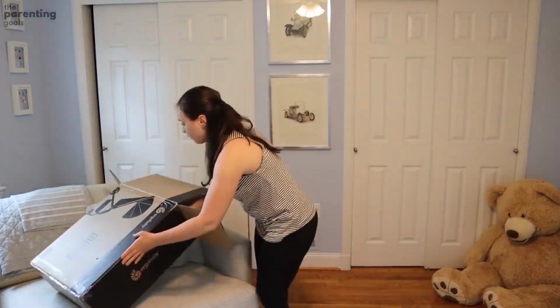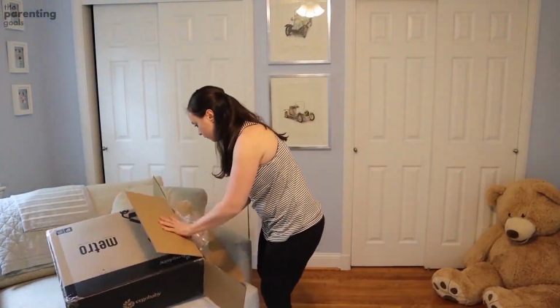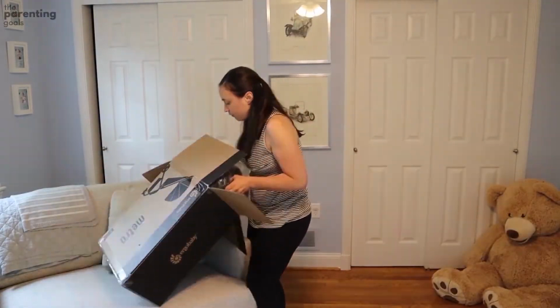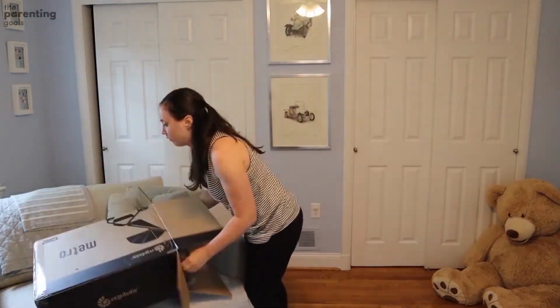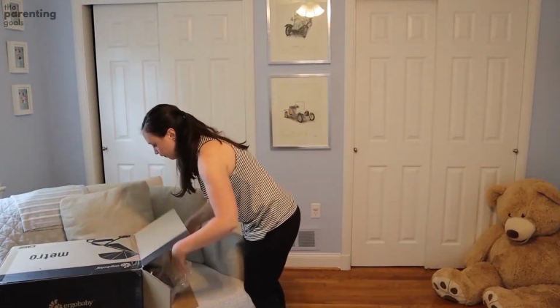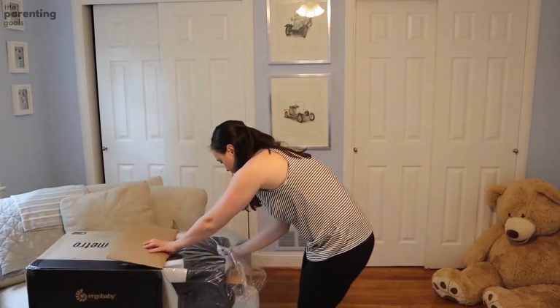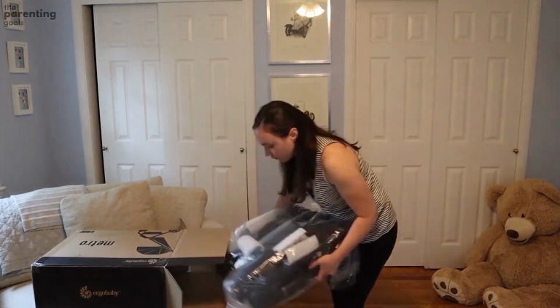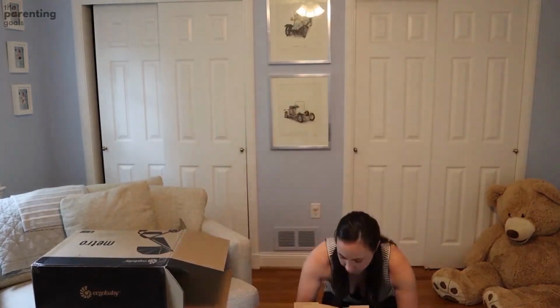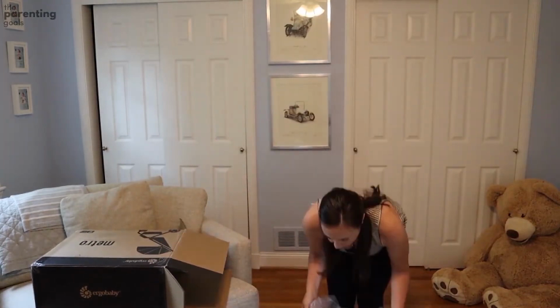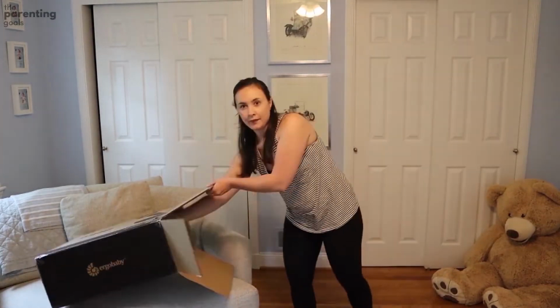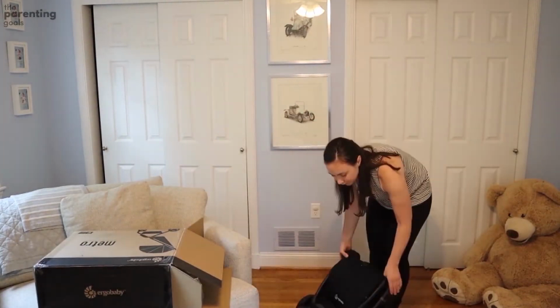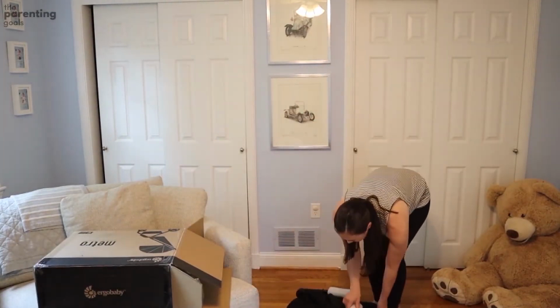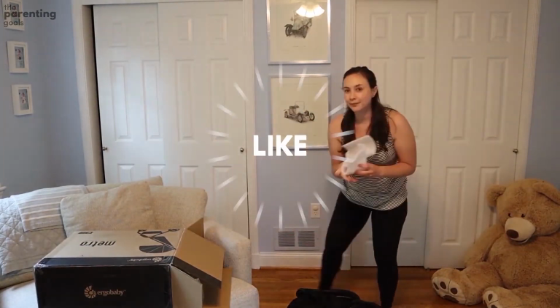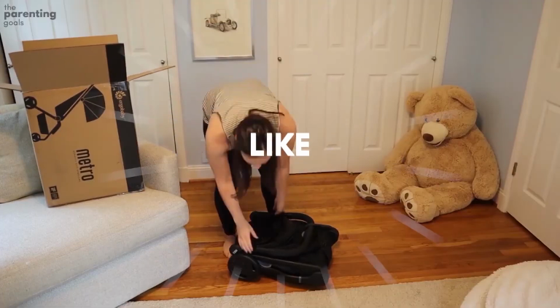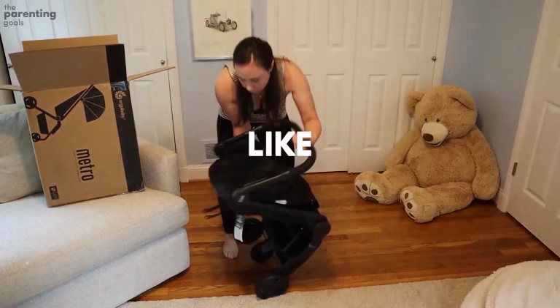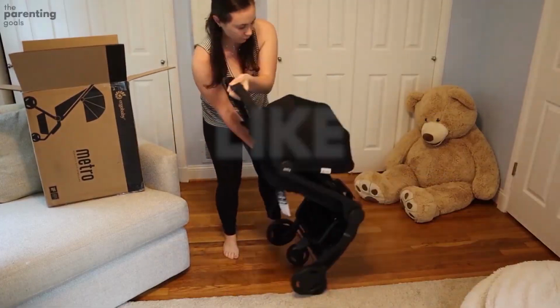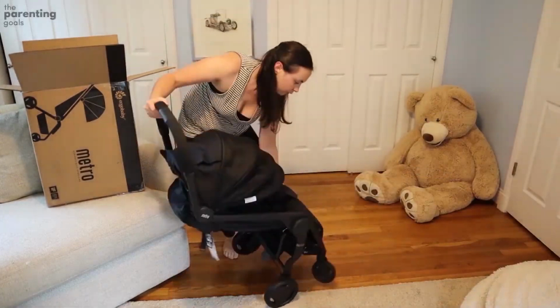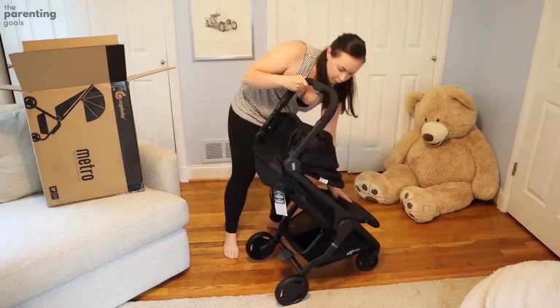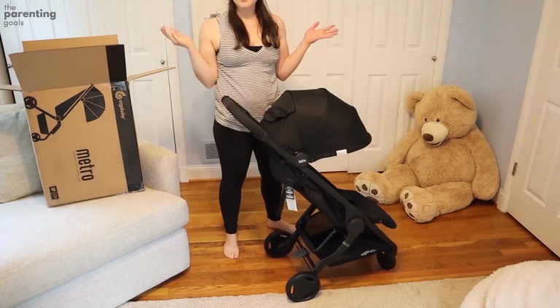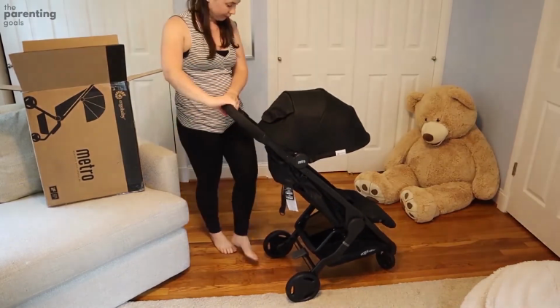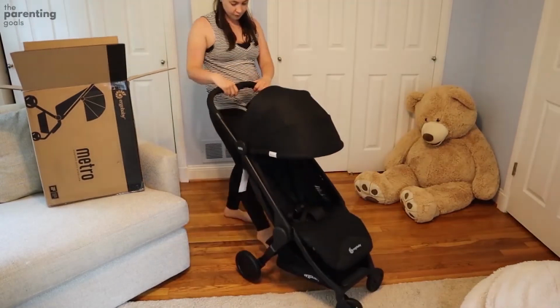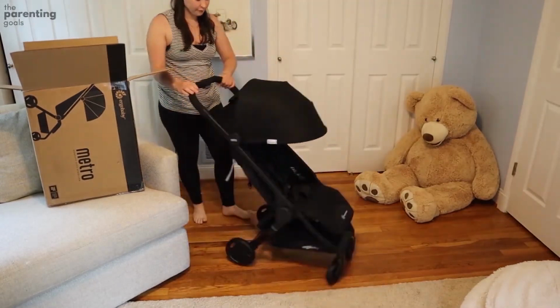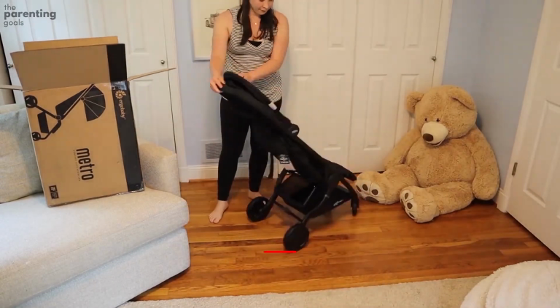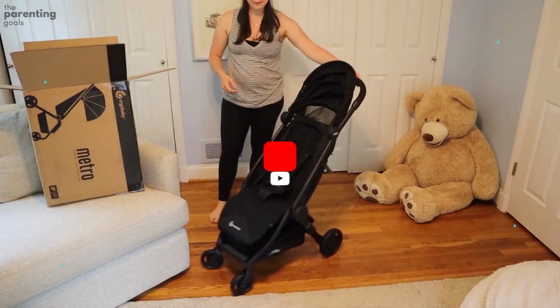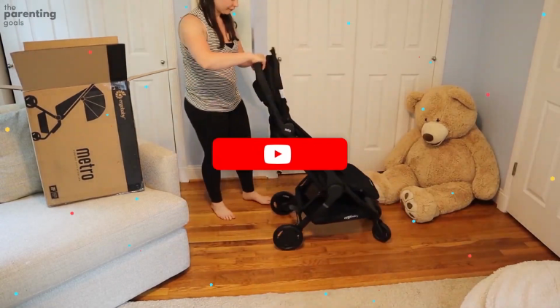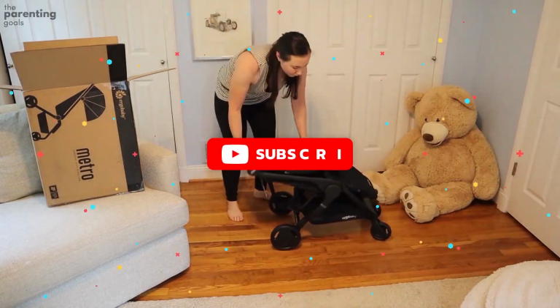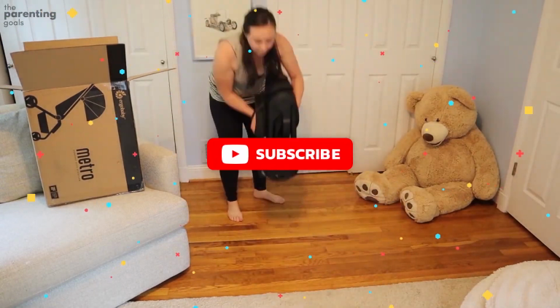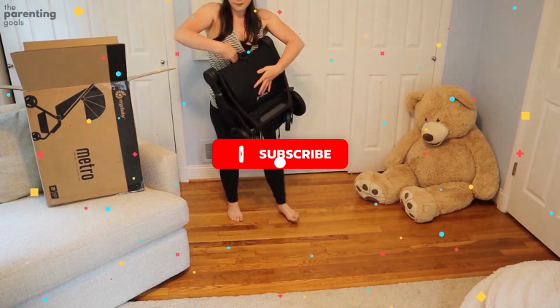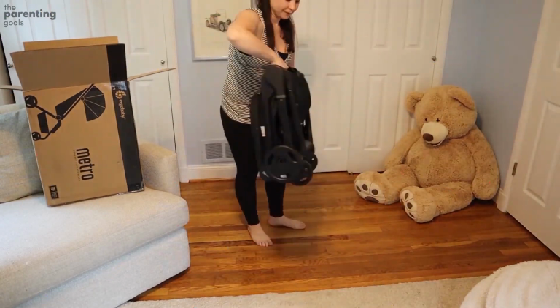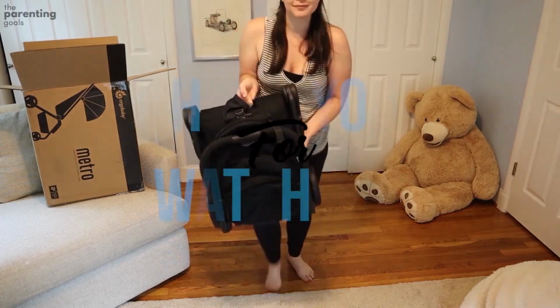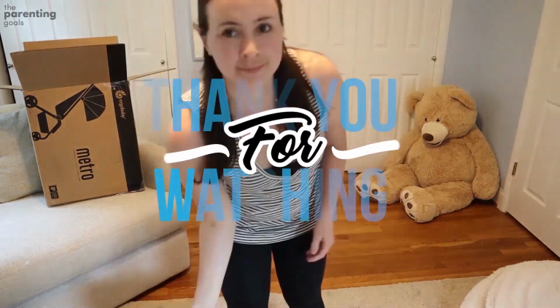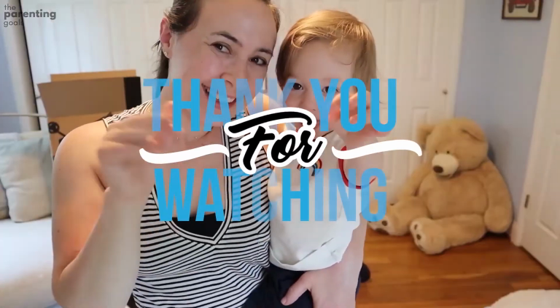We tested the stroller for four weeks and it became our favorite bit of kit. If you found this video helpful, hit that like button. For more videos and reviews for young families, please consider subscribing to our YouTube channel. Thanks for watching!